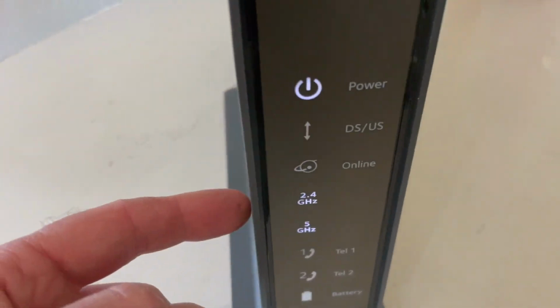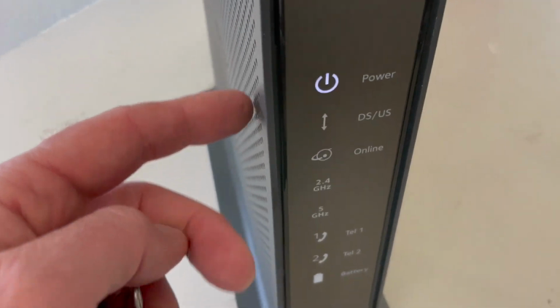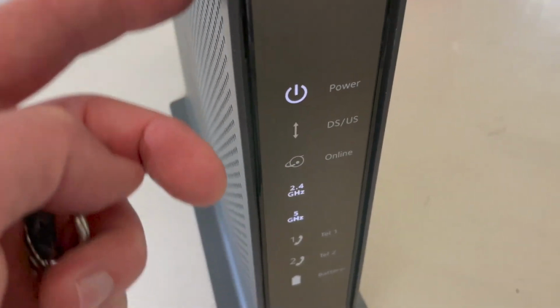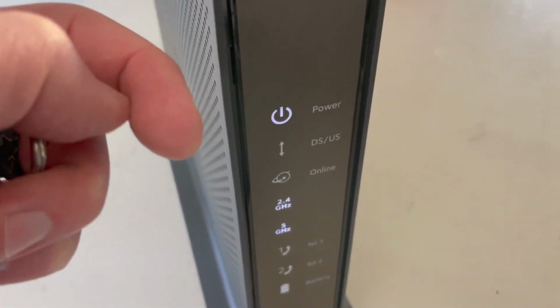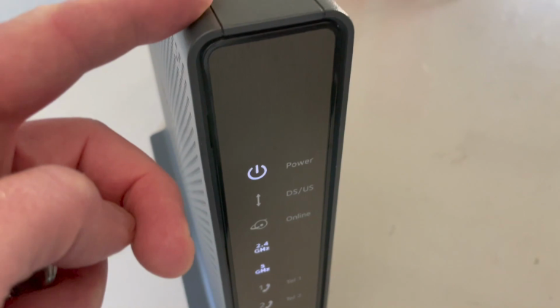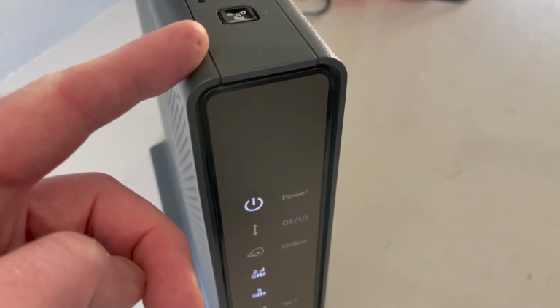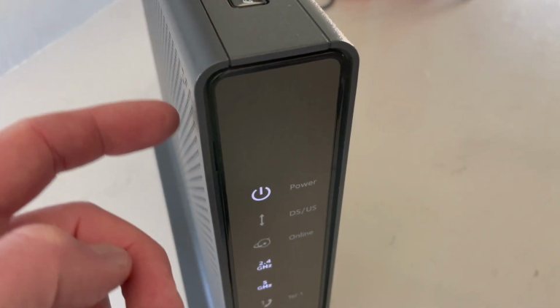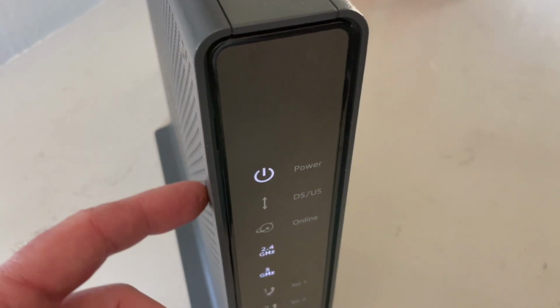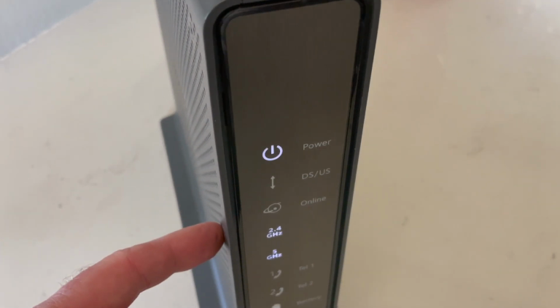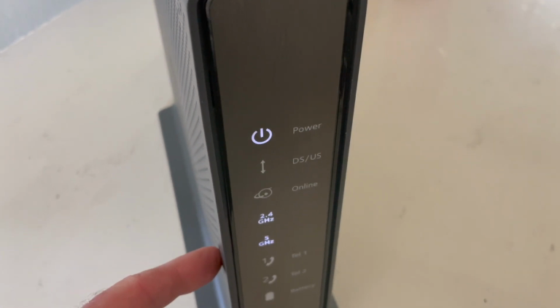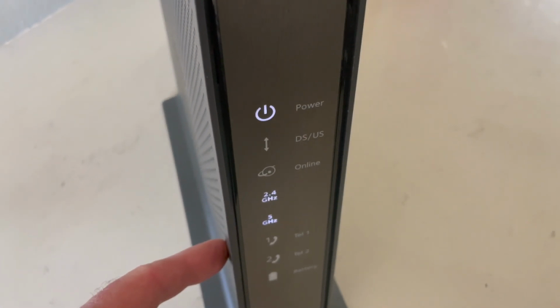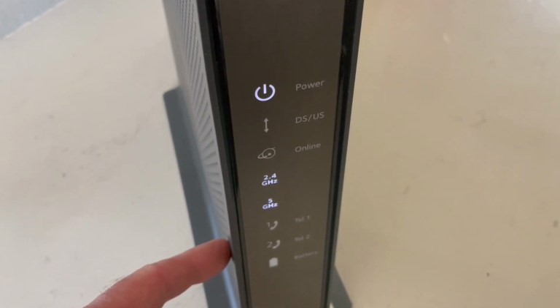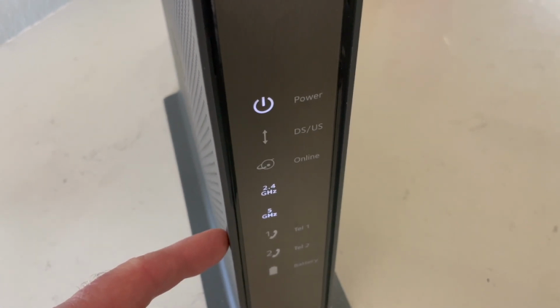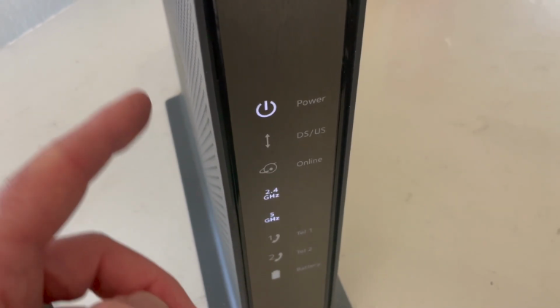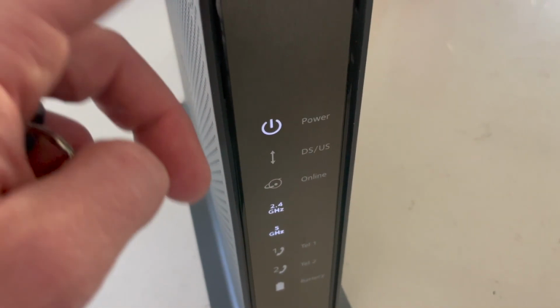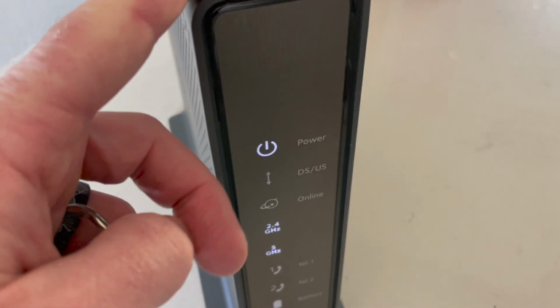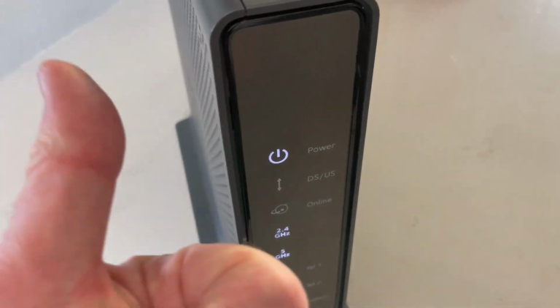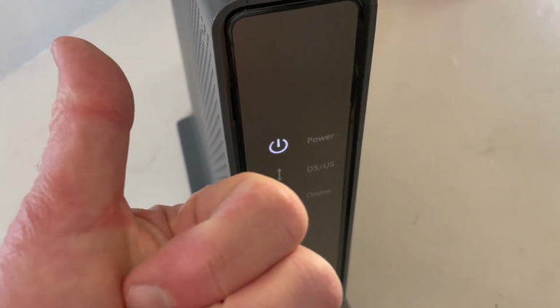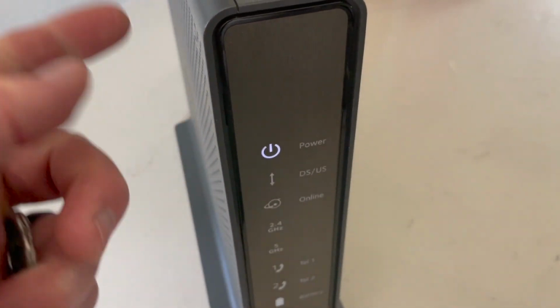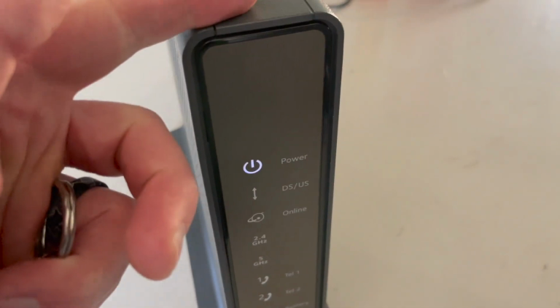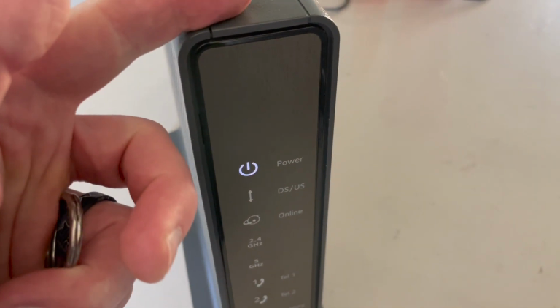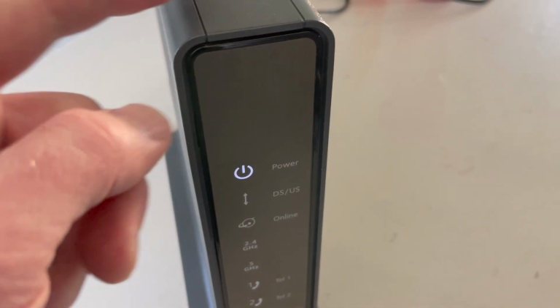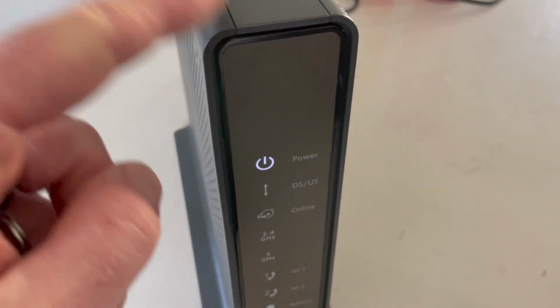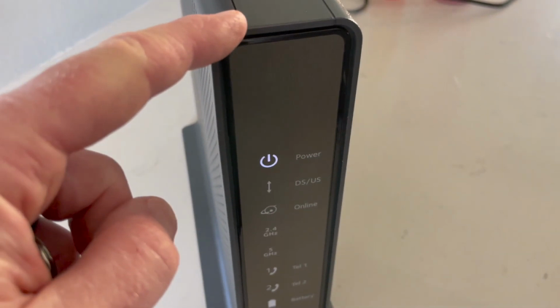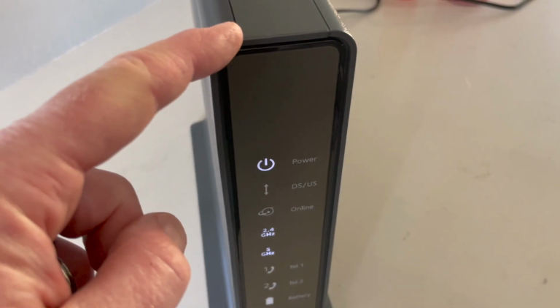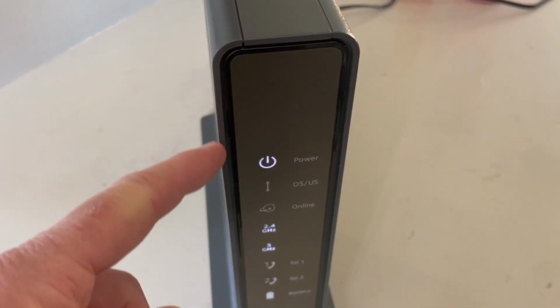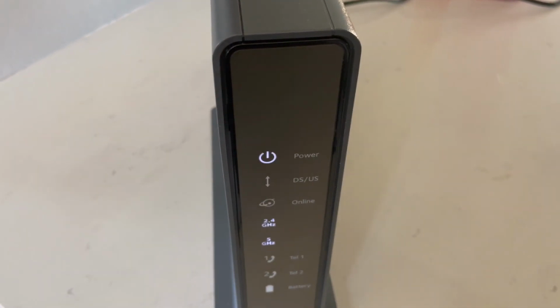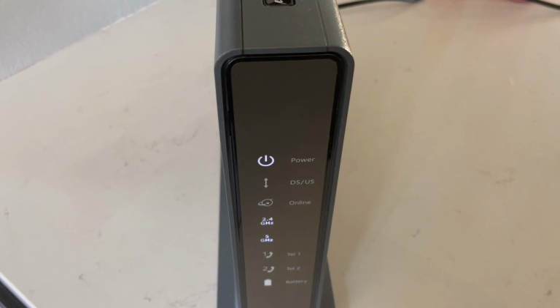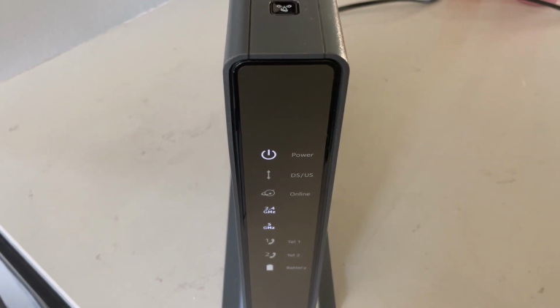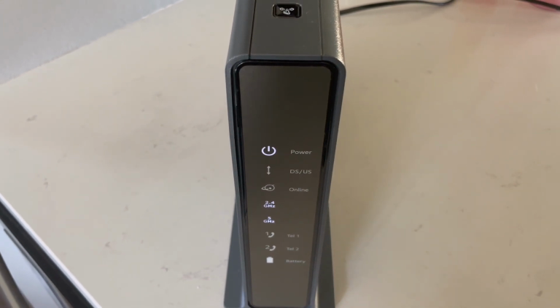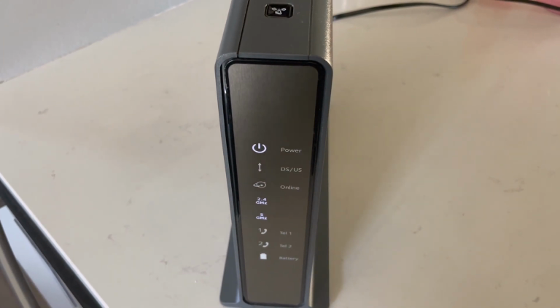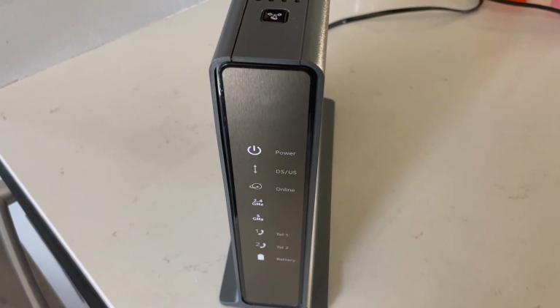And that's it friends — that's how you reset these Netgear routers. I hope that helps. If it has, please hit that thumbs up button and let us know we're making helpful videos for you. Stay tuned, we've got a bunch more helpful tech videos coming up for you real soon. Thanks for watching.